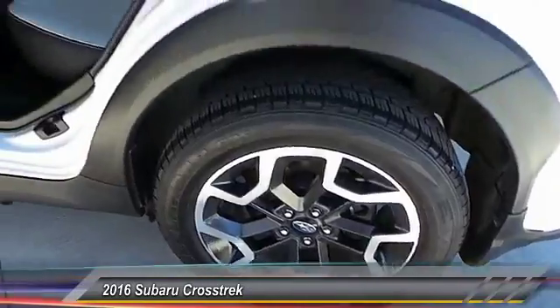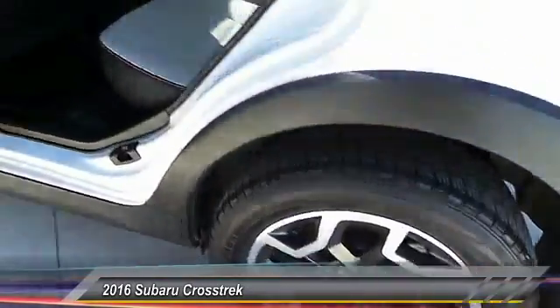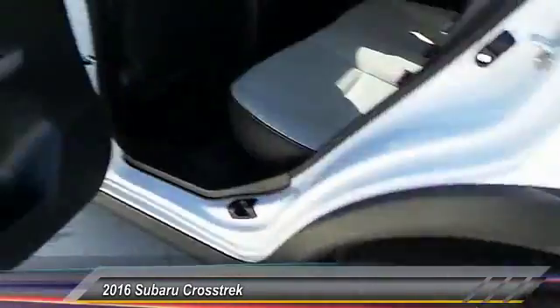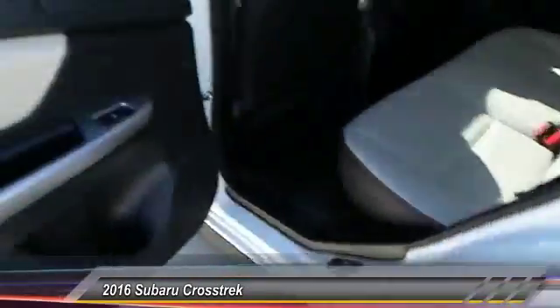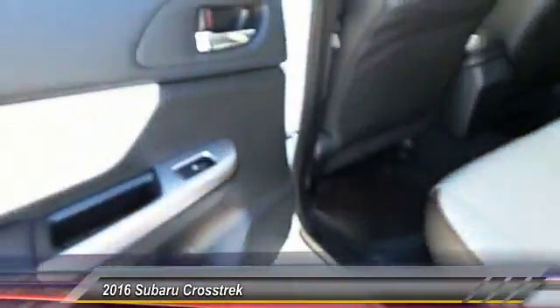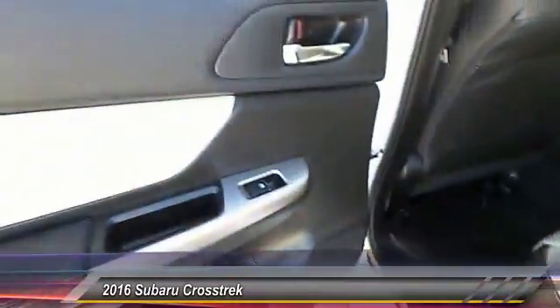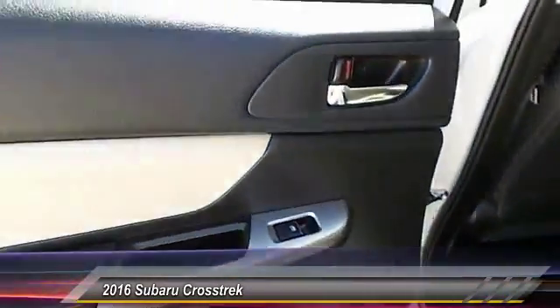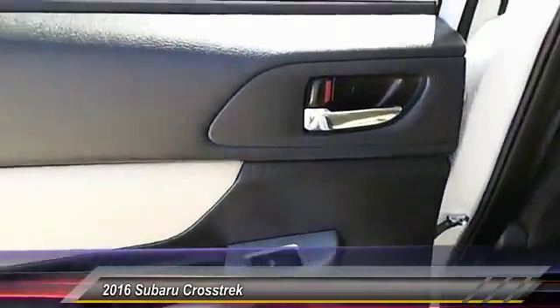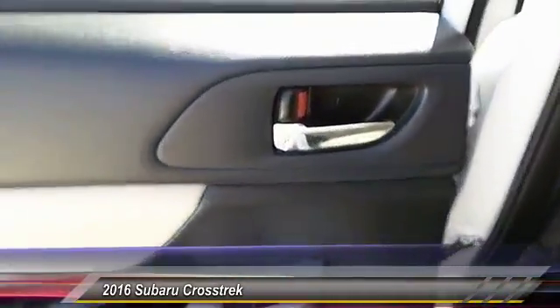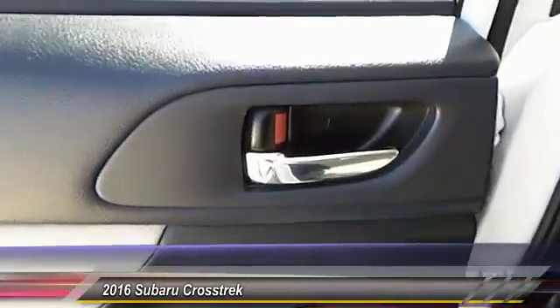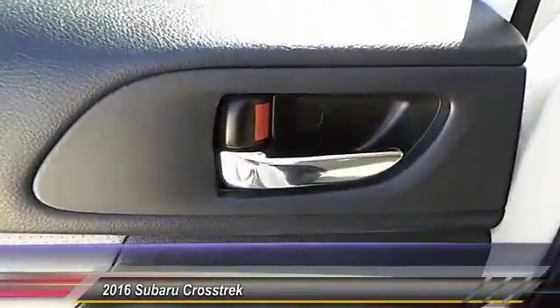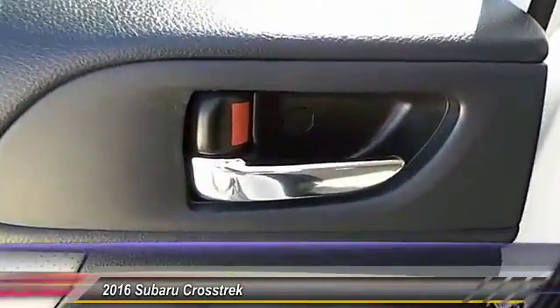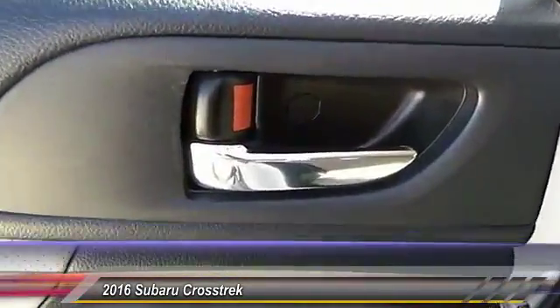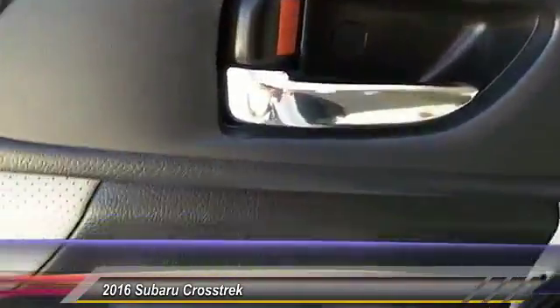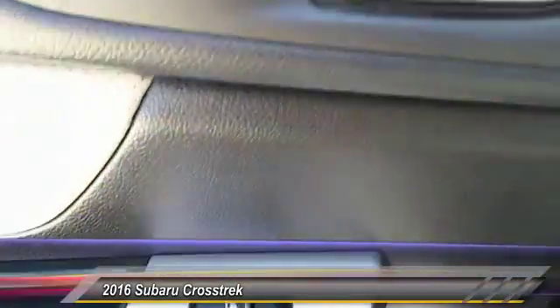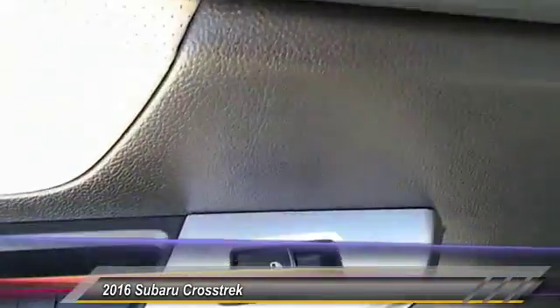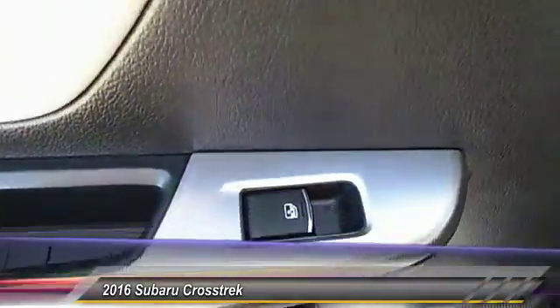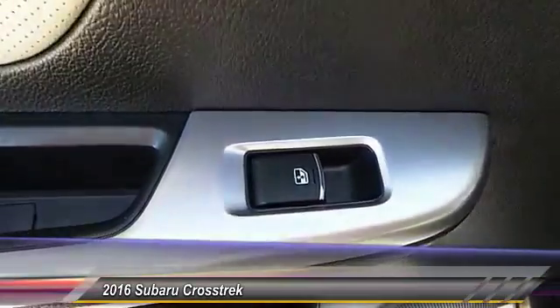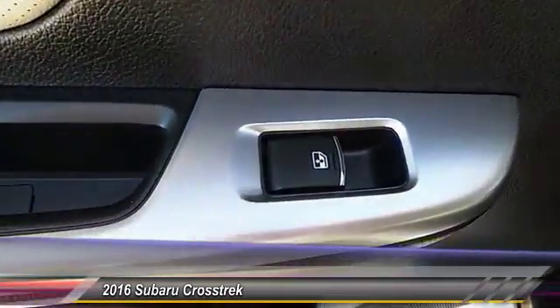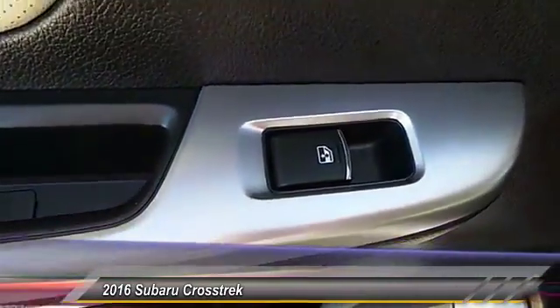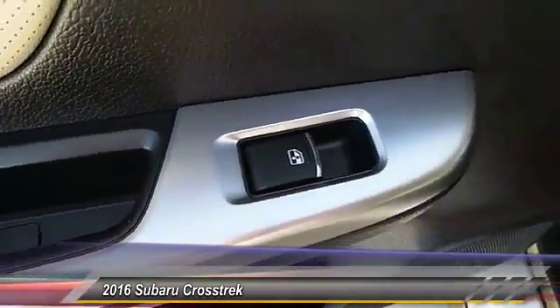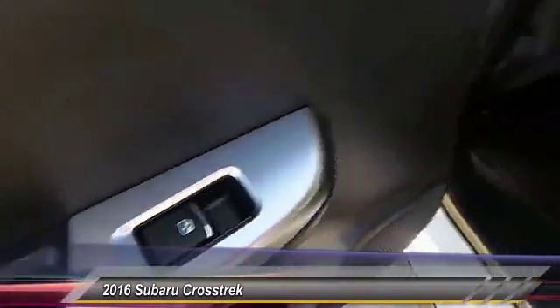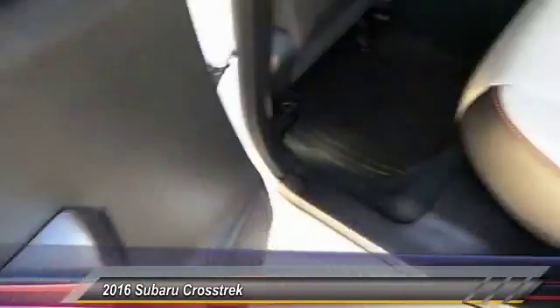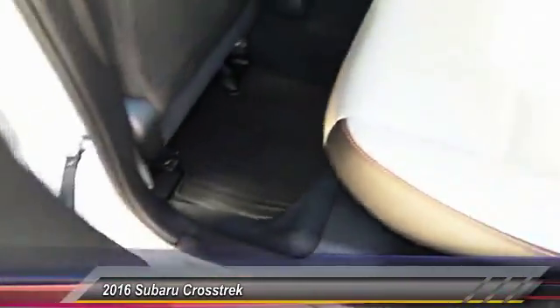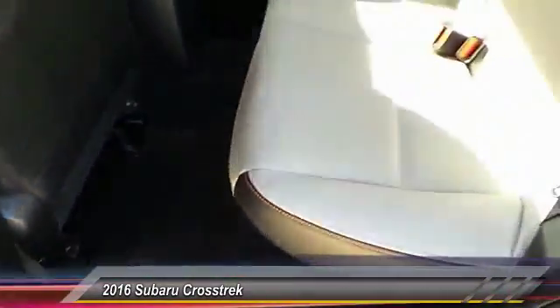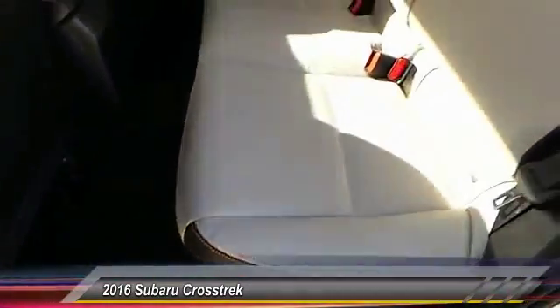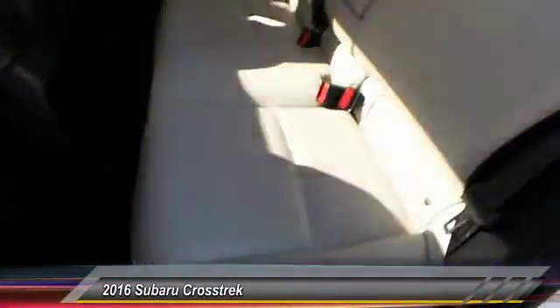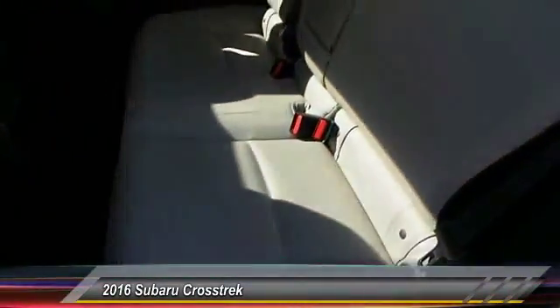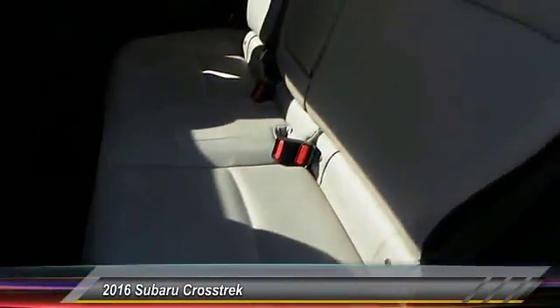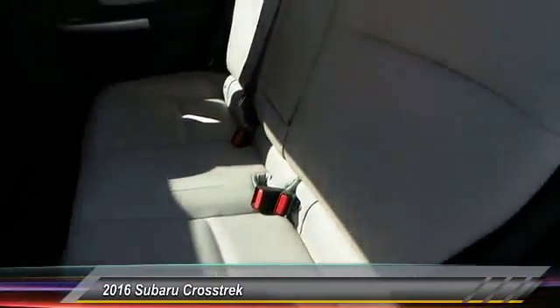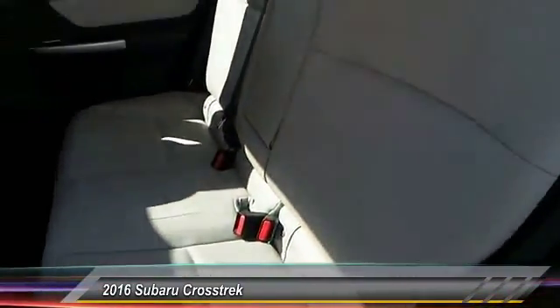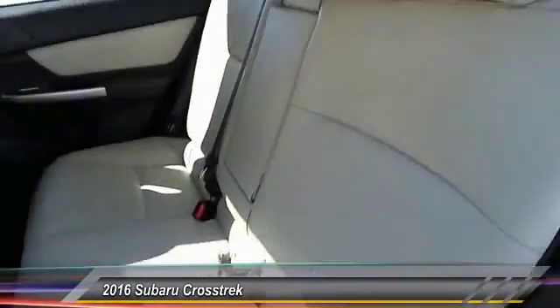This vehicle has less than 20,000 miles. Here are some of this vehicle's great options: navigation system, keyless entry, heated seats, traction control.